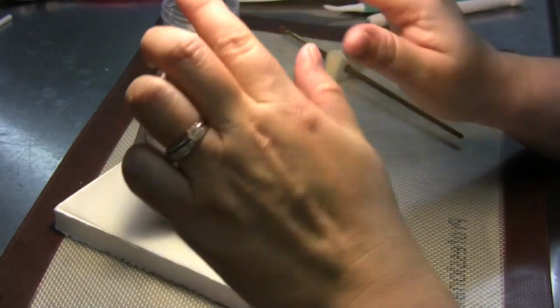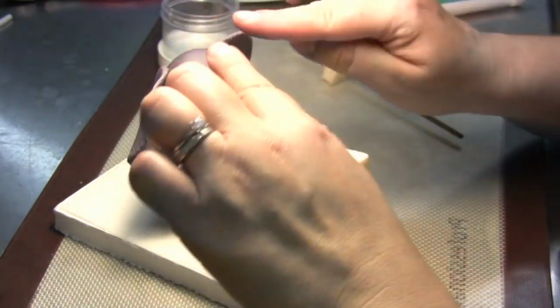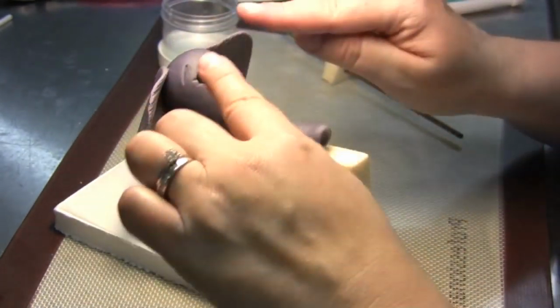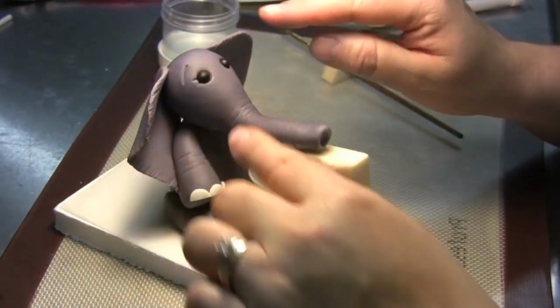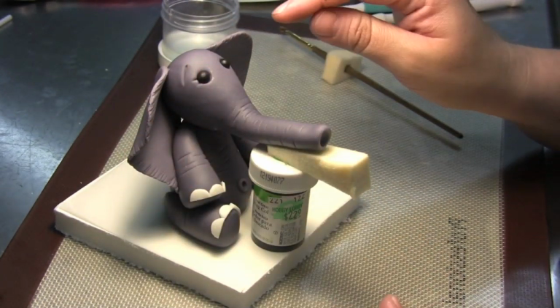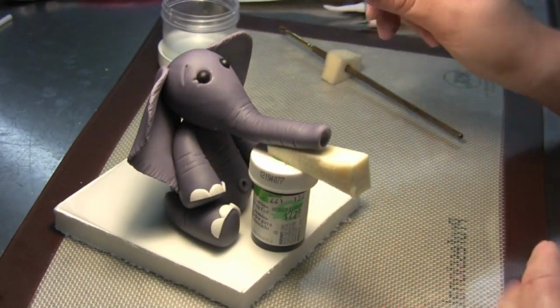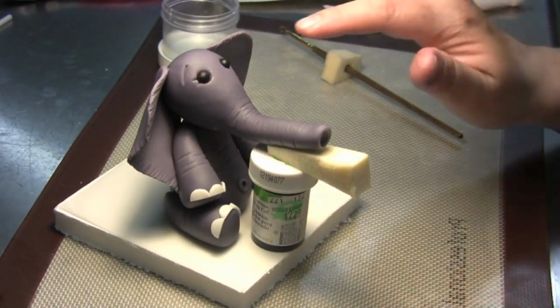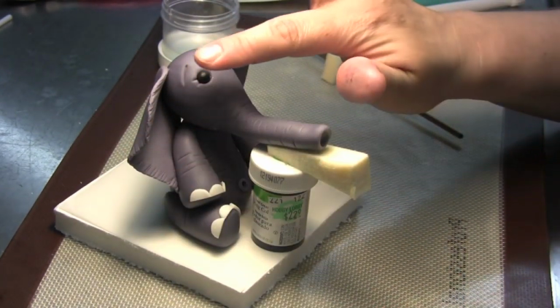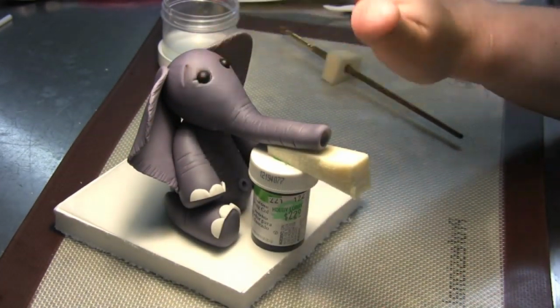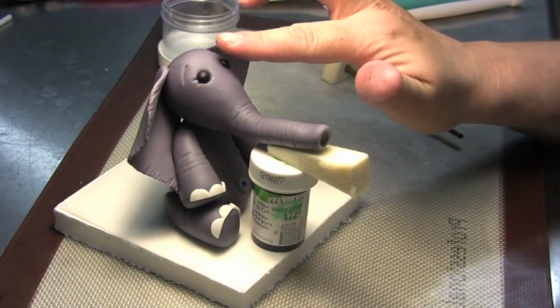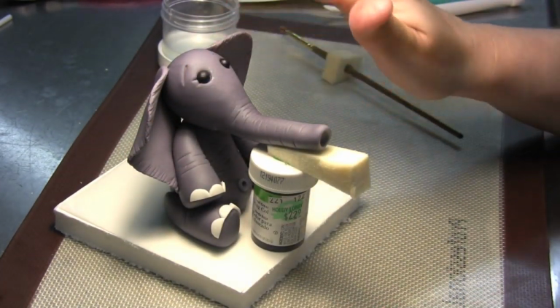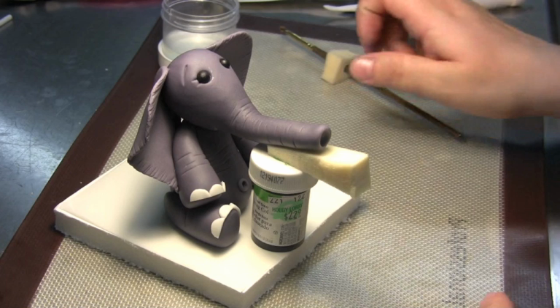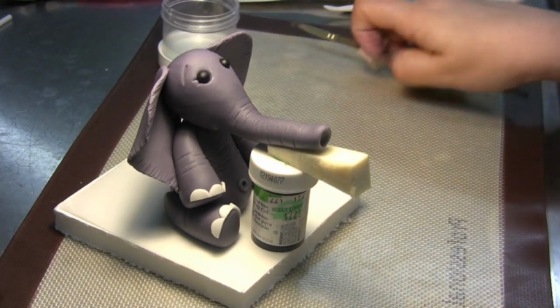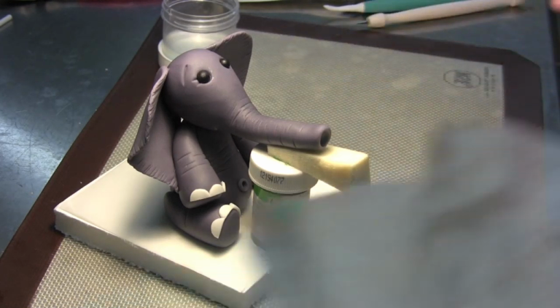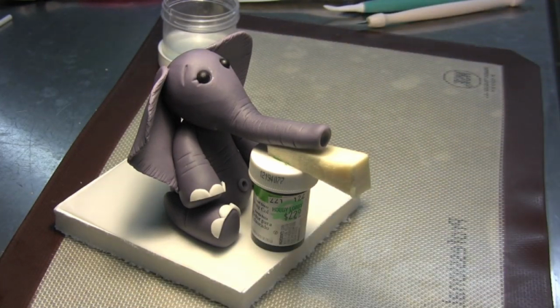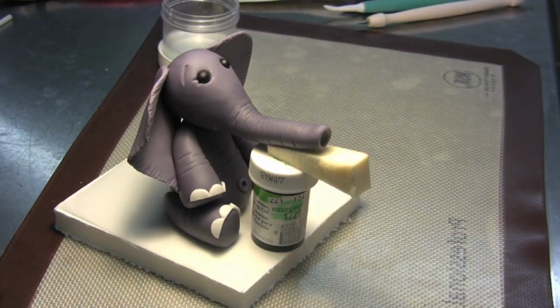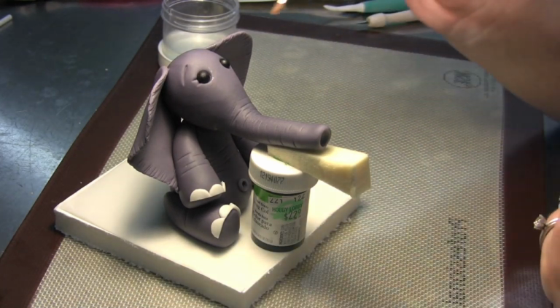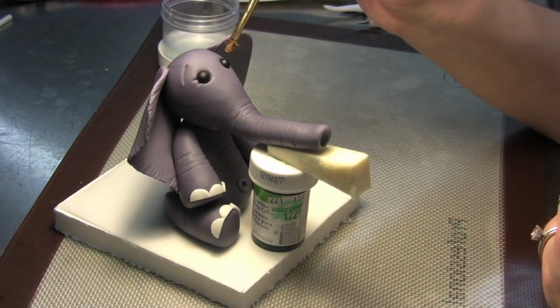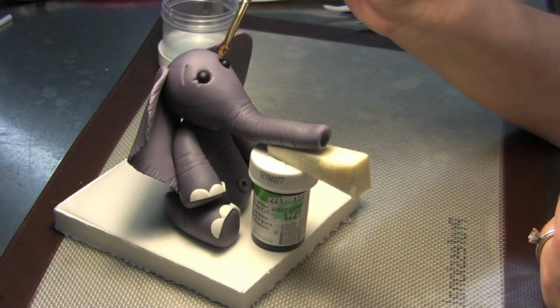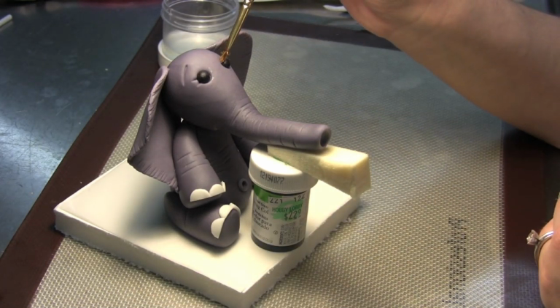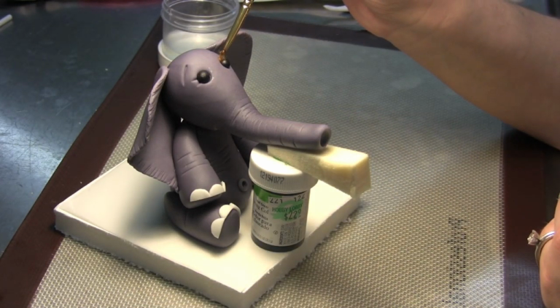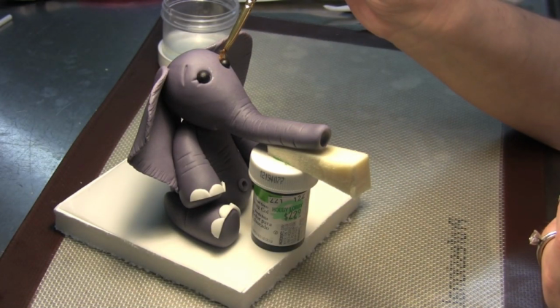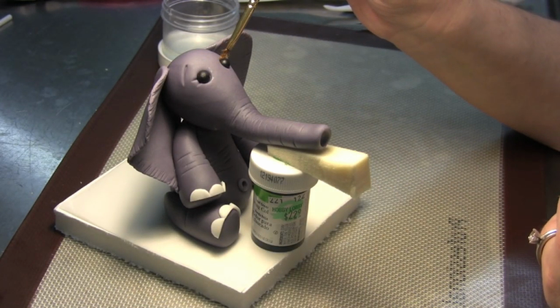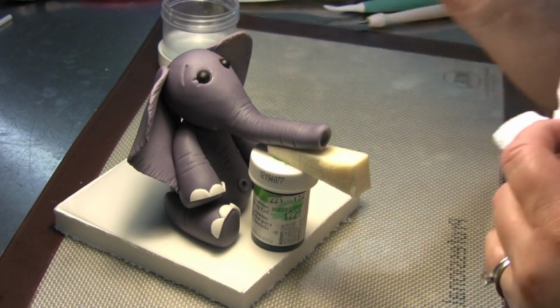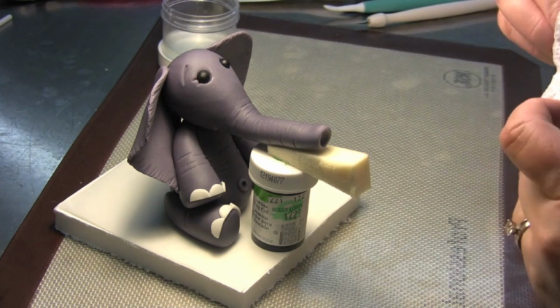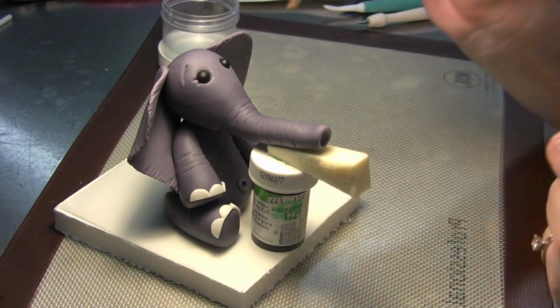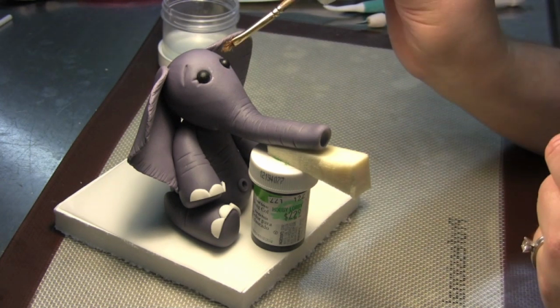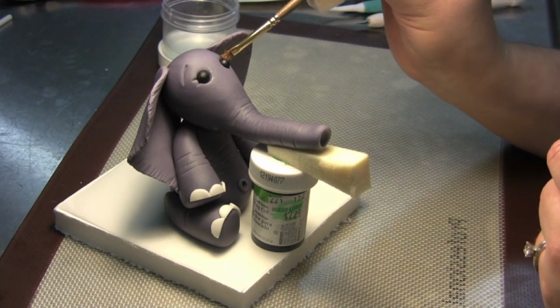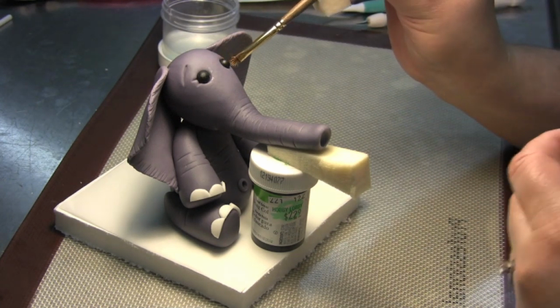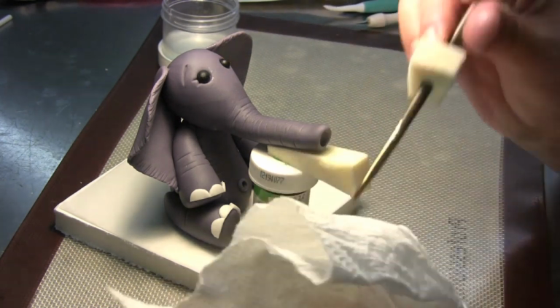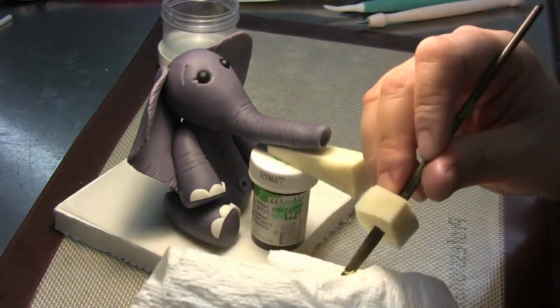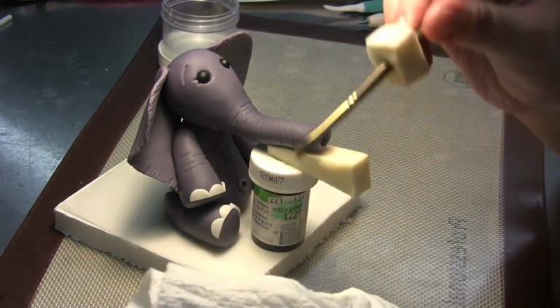You don't want to press down too hard because then you're going to flatten them. If you see a little bit of glue being squeezed out, that means you put too much — just go in there and quickly wipe it on your paper towel.